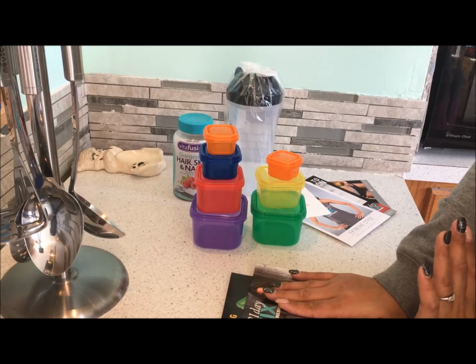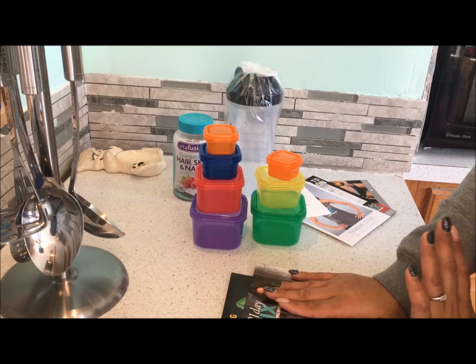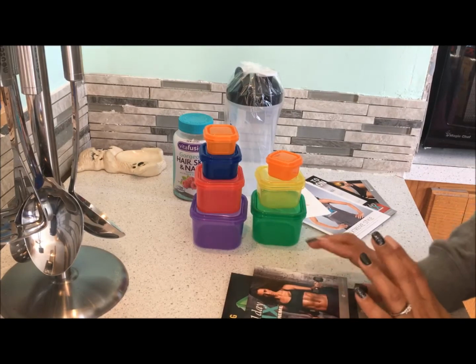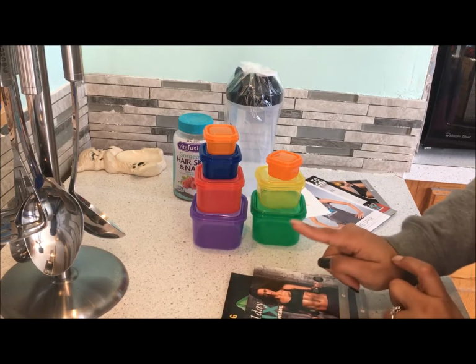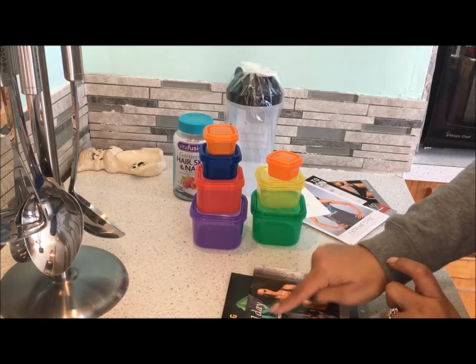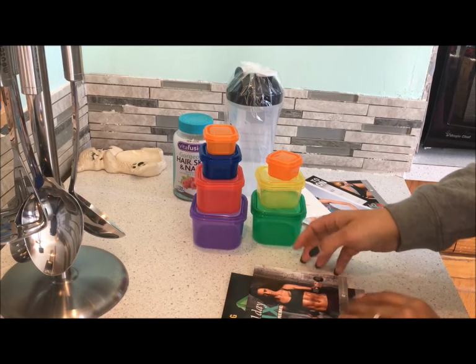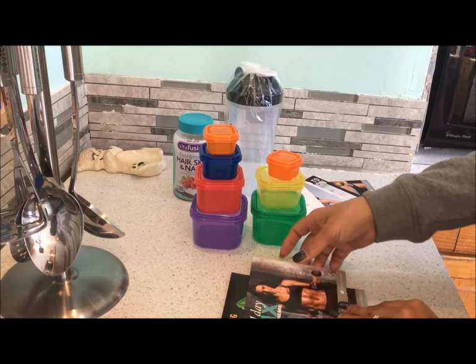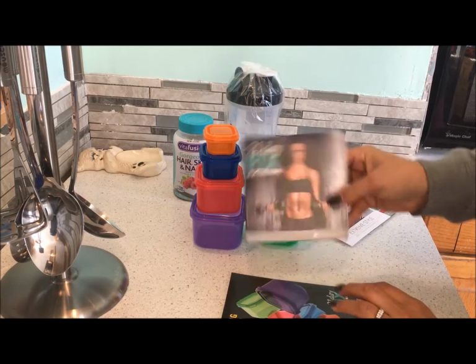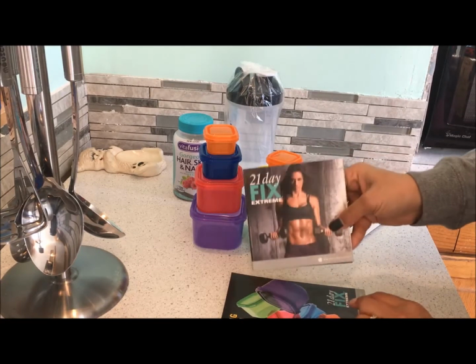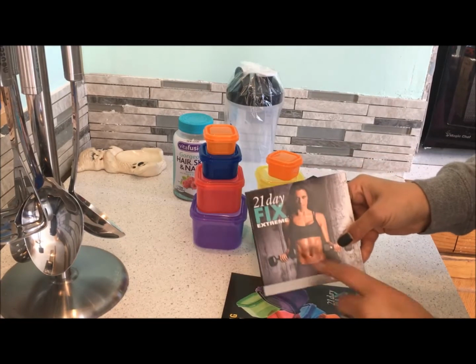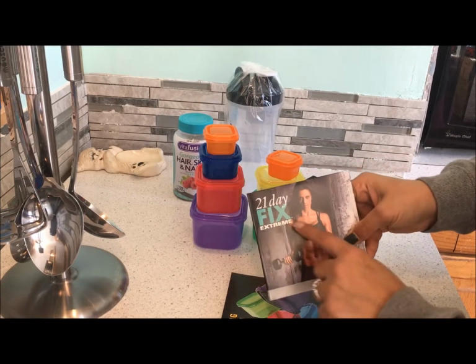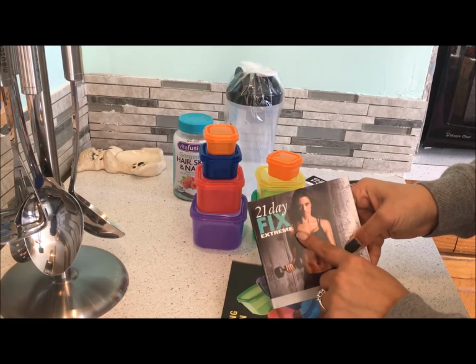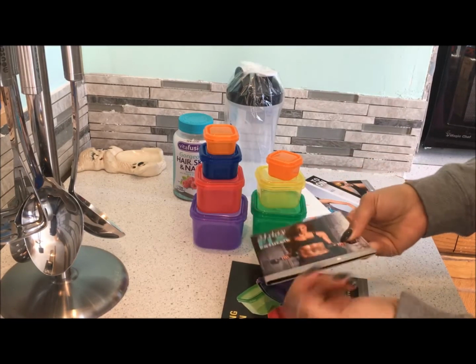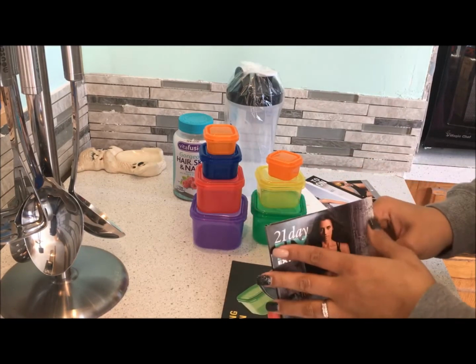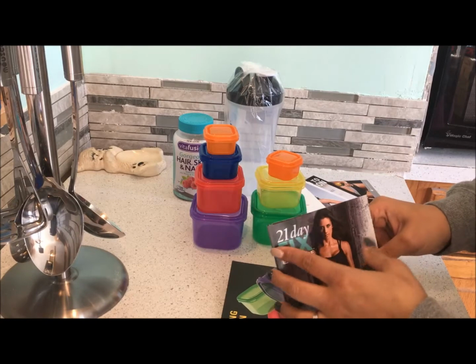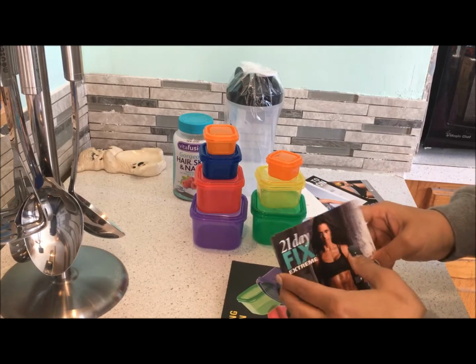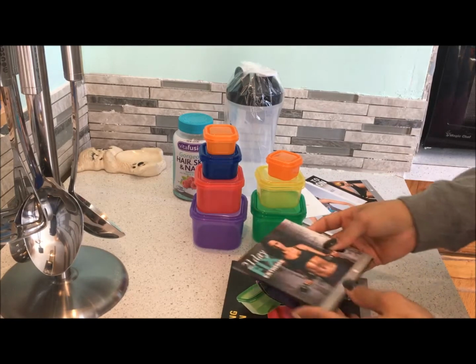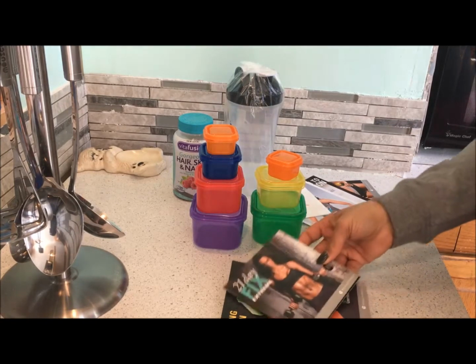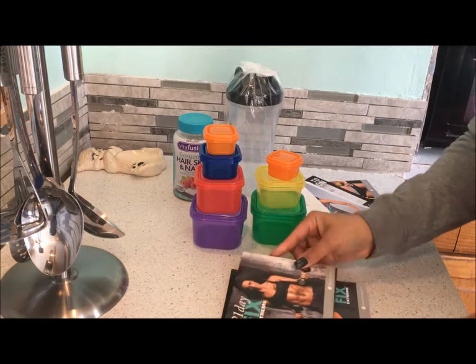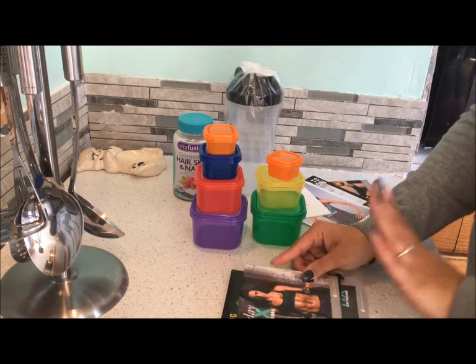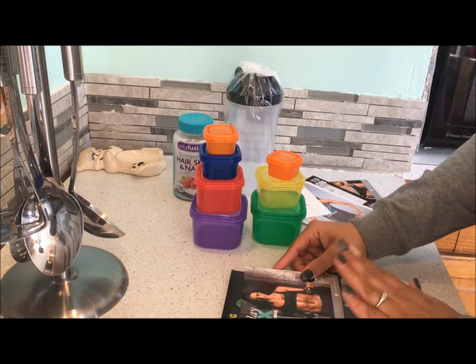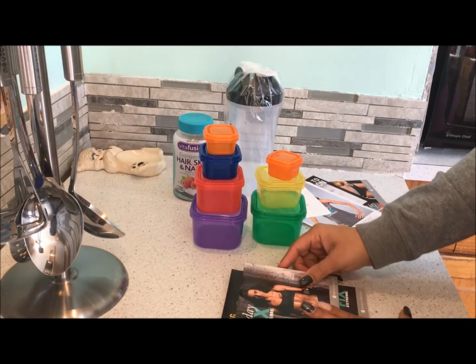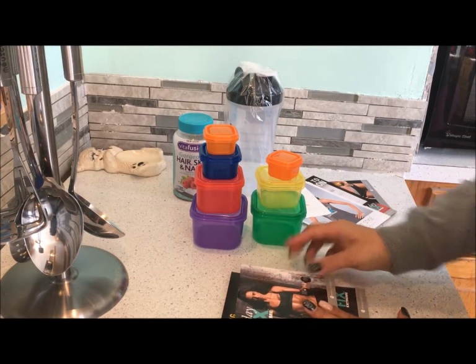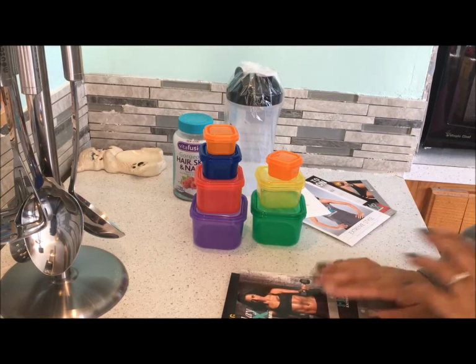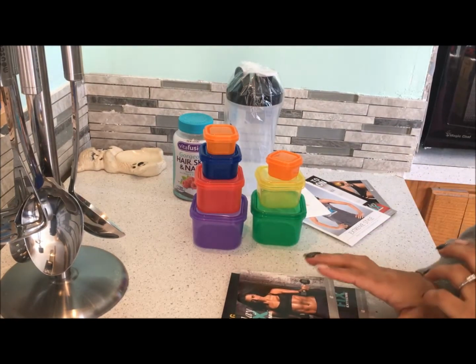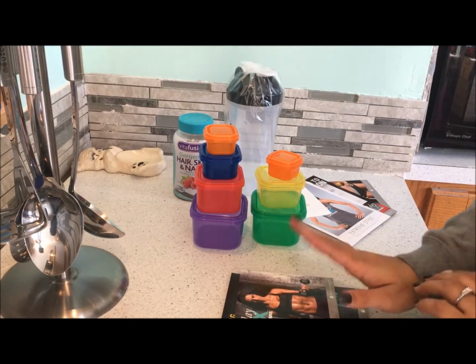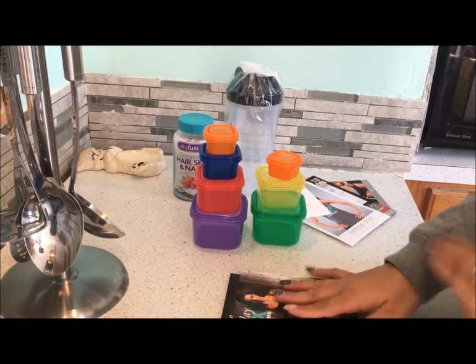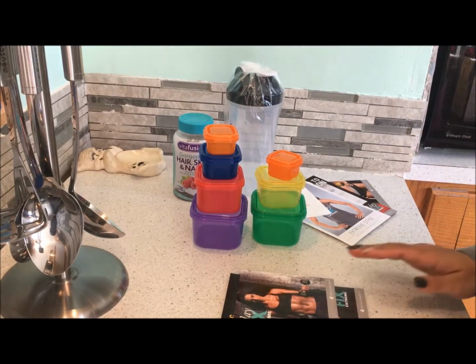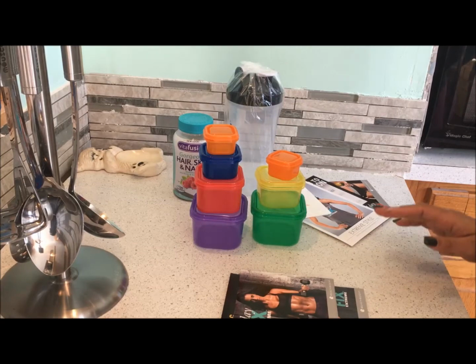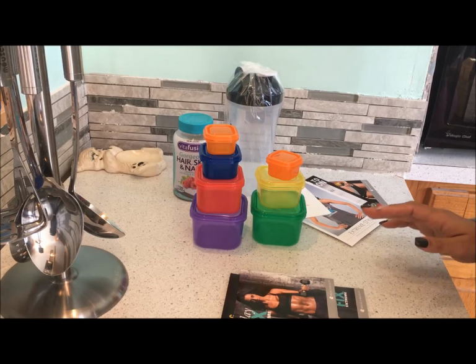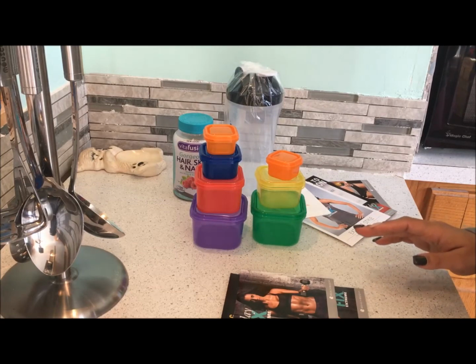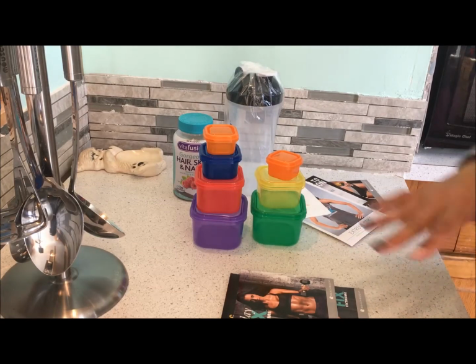This is the new one I ordered. I had the 21 Day Fix but I upgraded to the Extreme — because why not? The workouts are a little bit longer, a little bit harder, but that's okay.